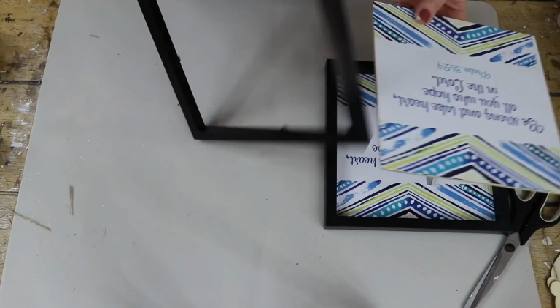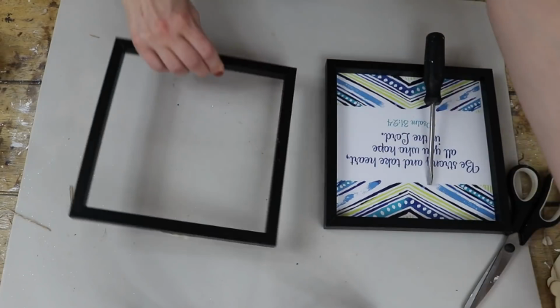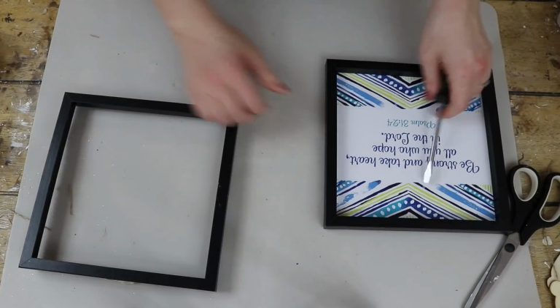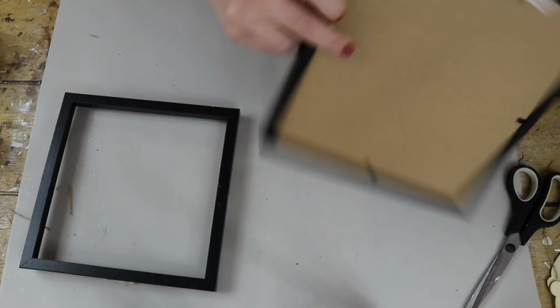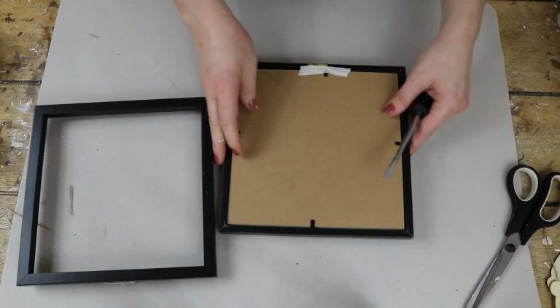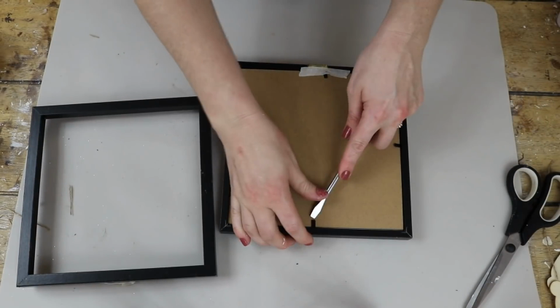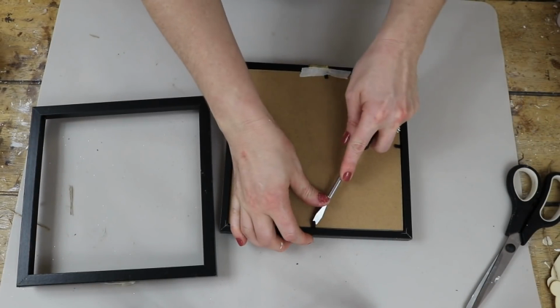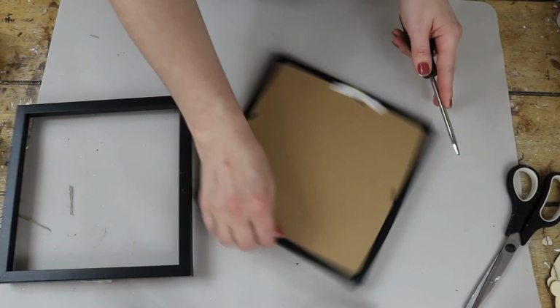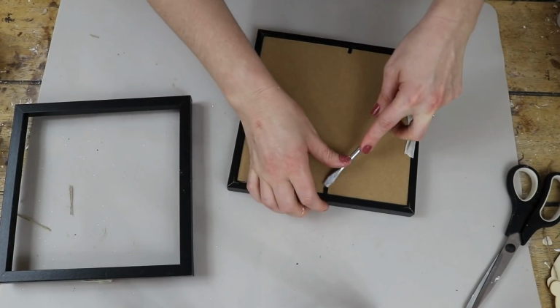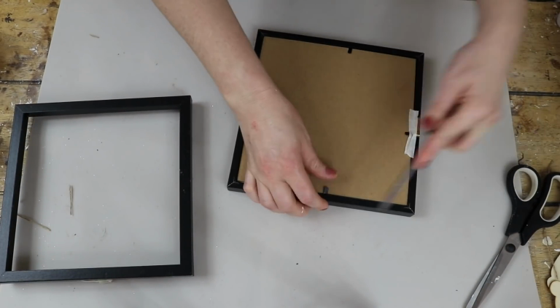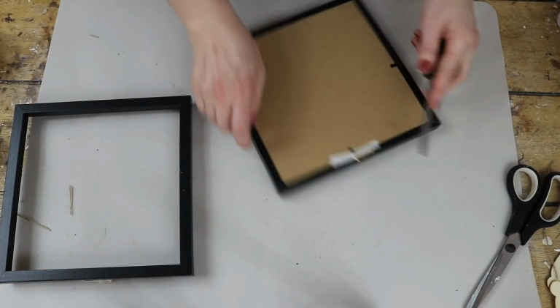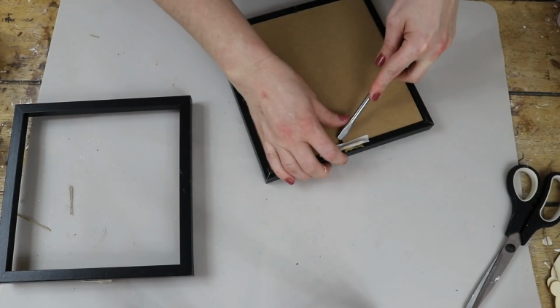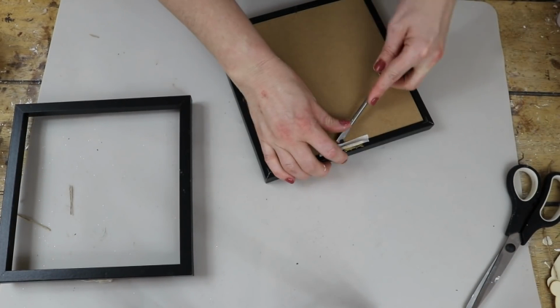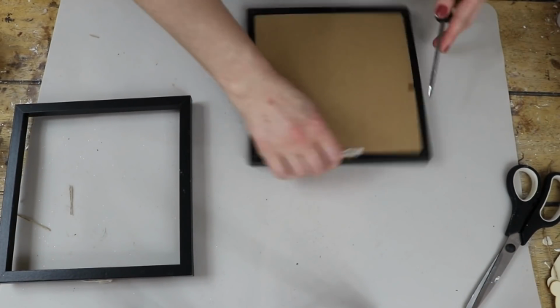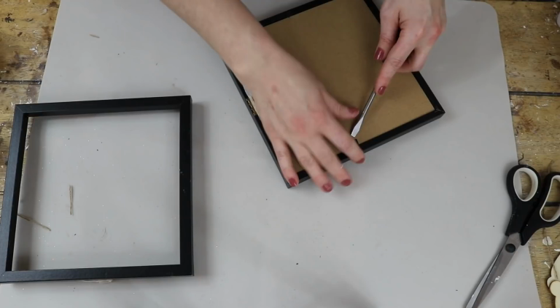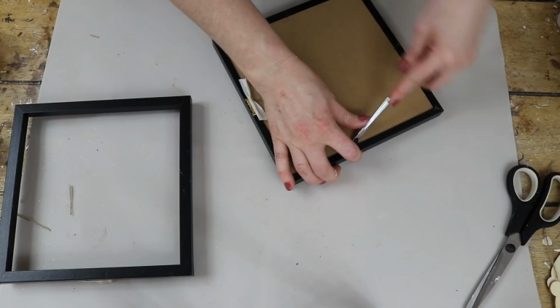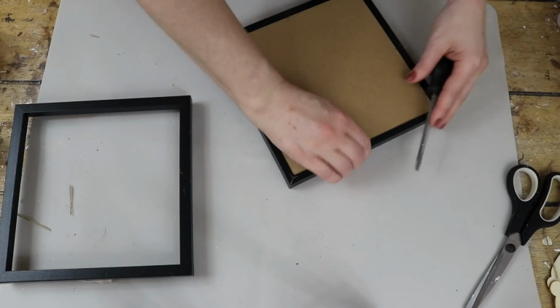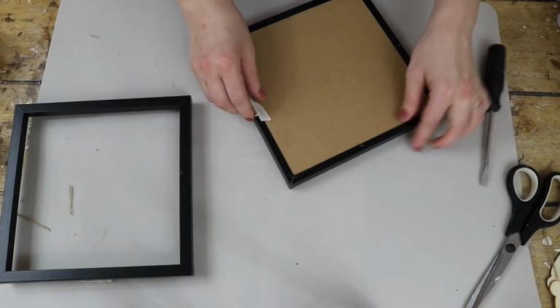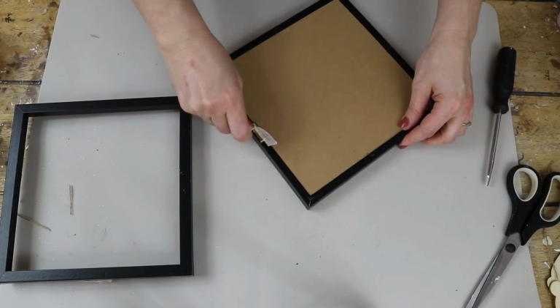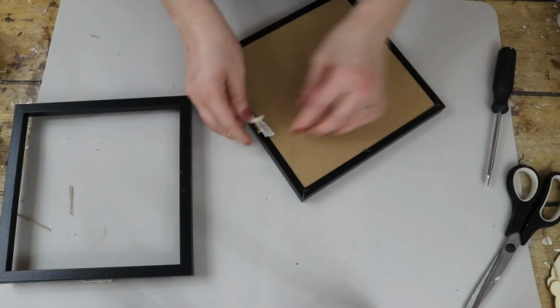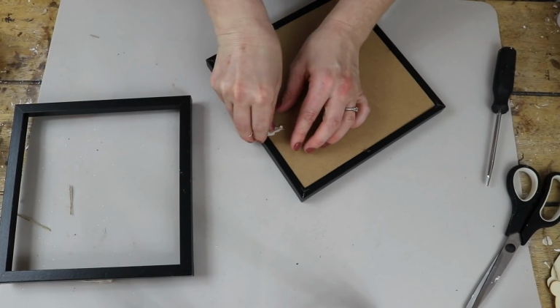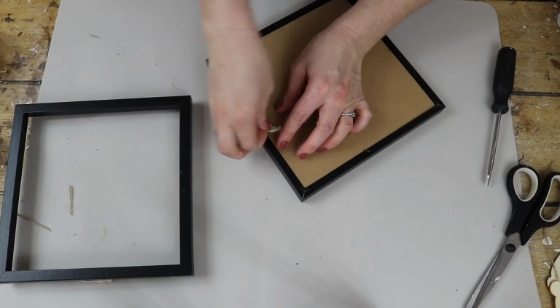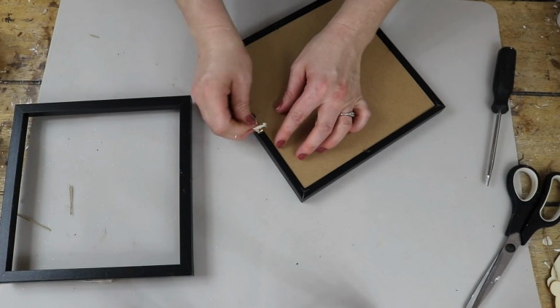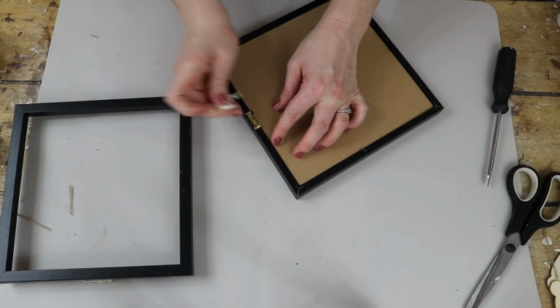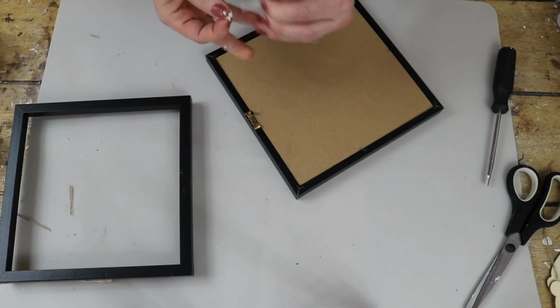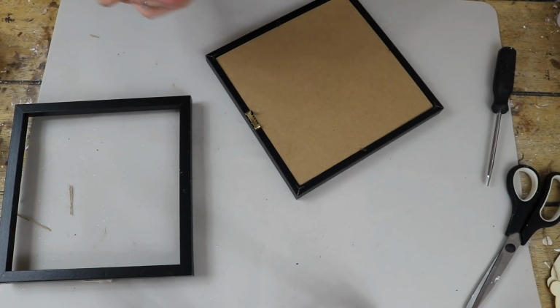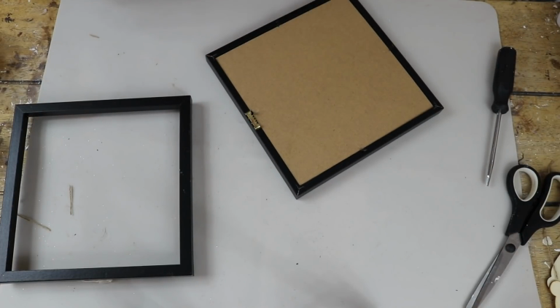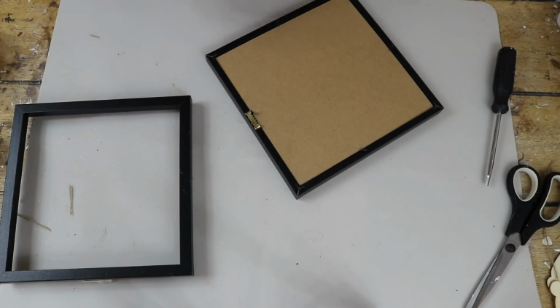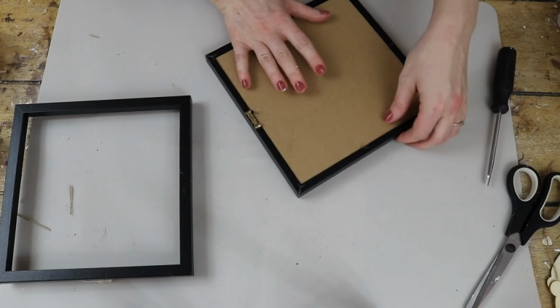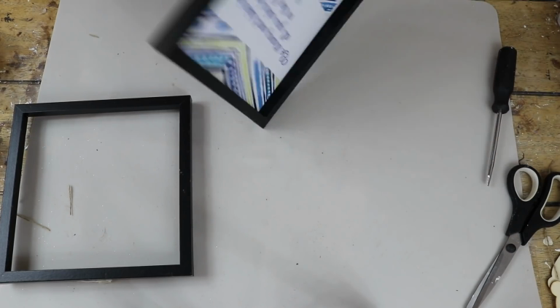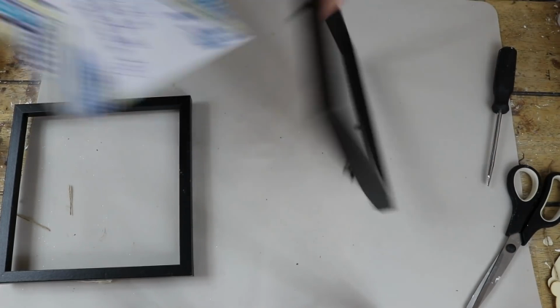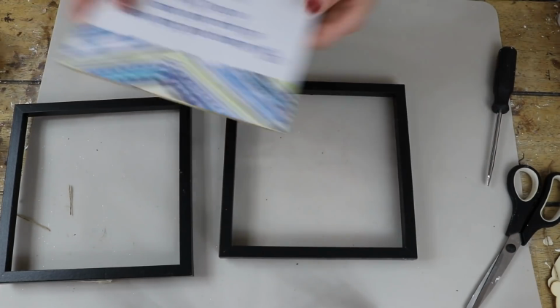I was going to use them for an Easter video, but once I was done sanding and distressing, I was like those are way too farmhouse-y and they were definitely not giving off an Easter vibe, so I saved them.